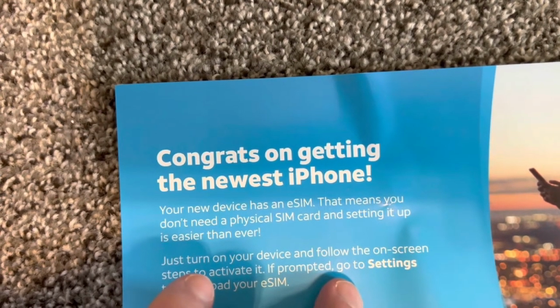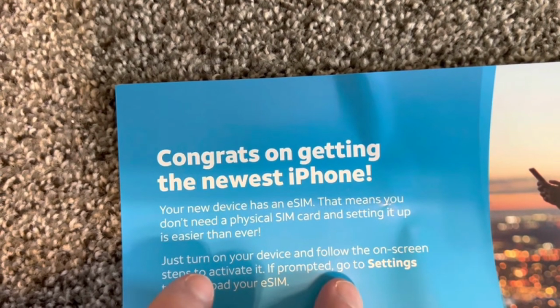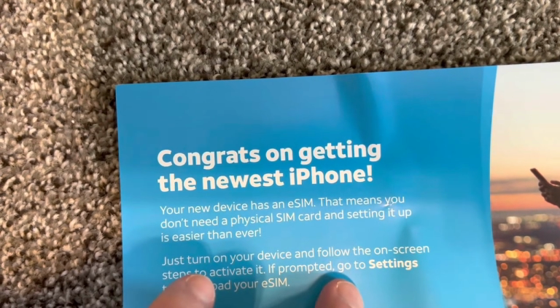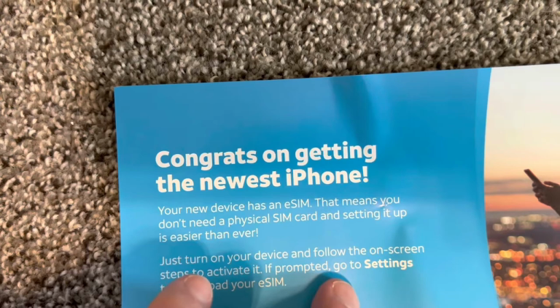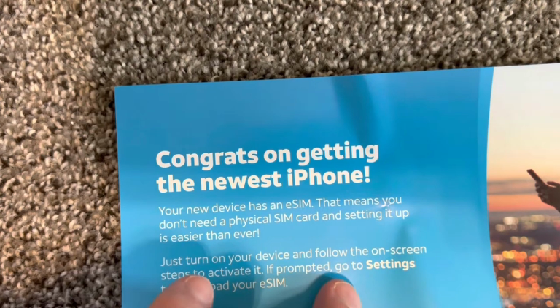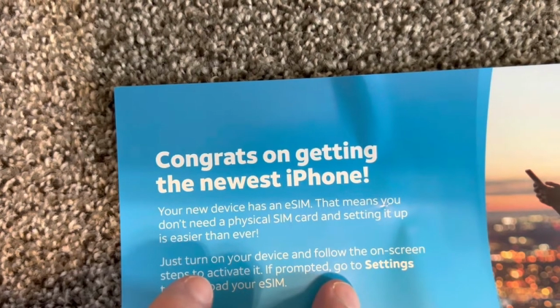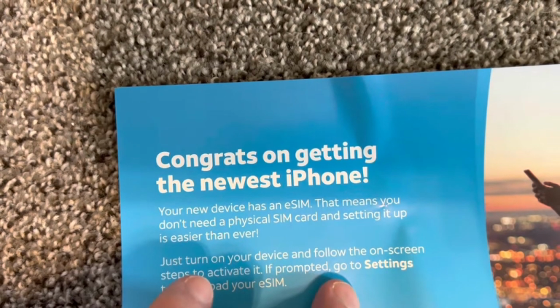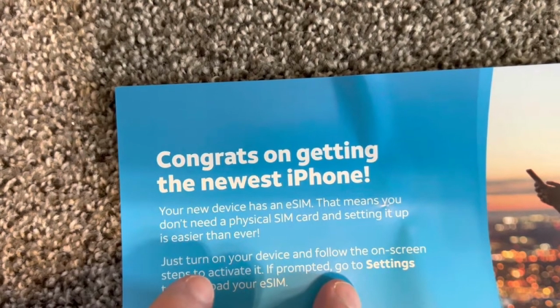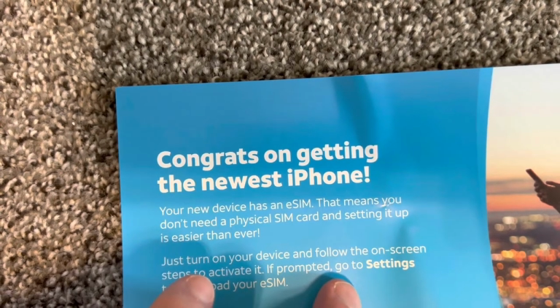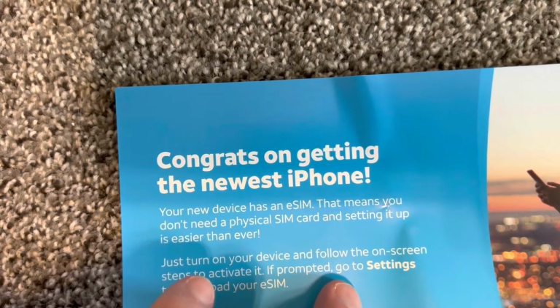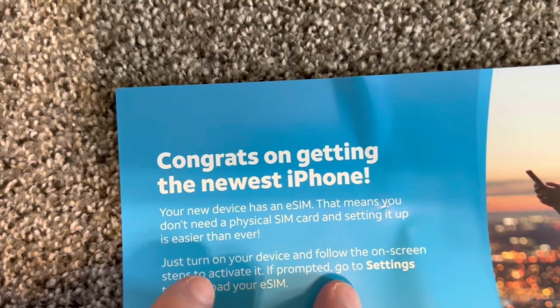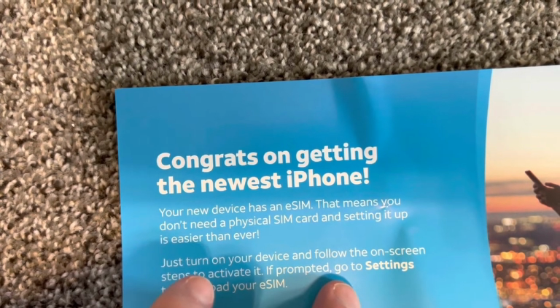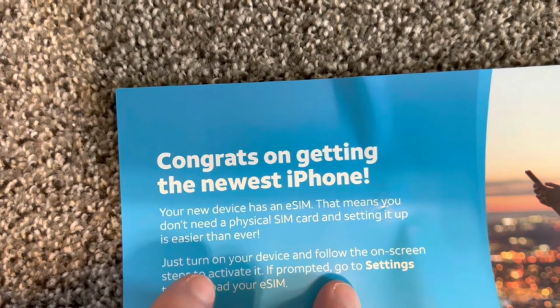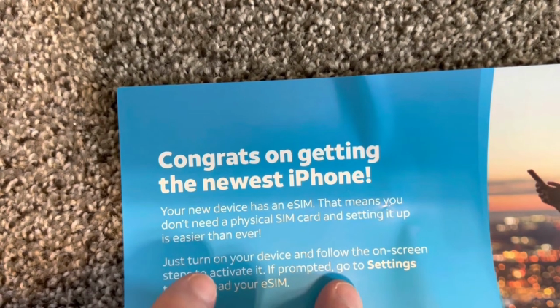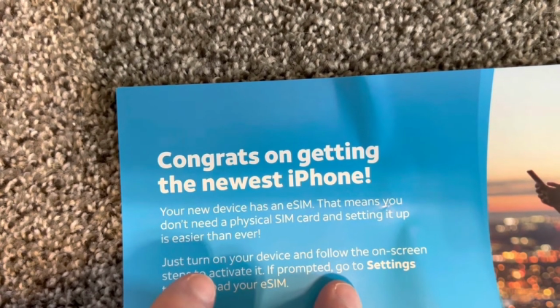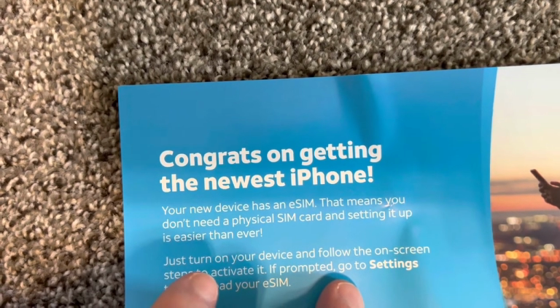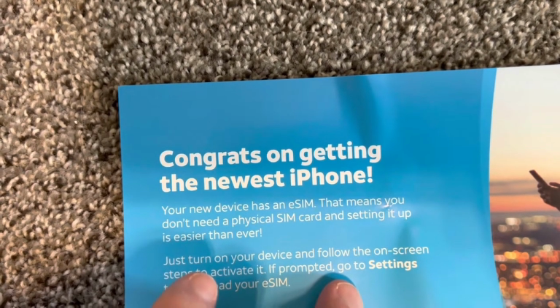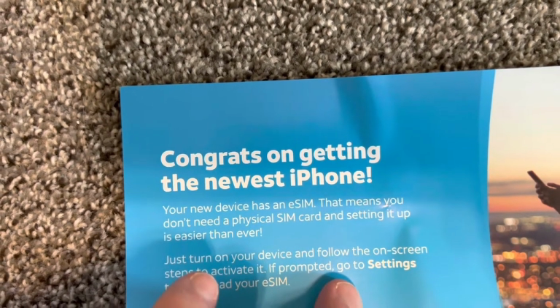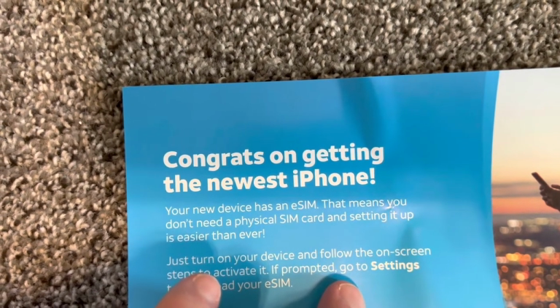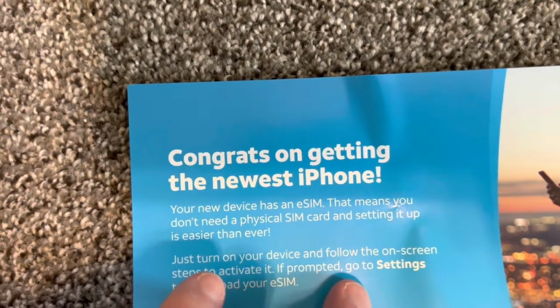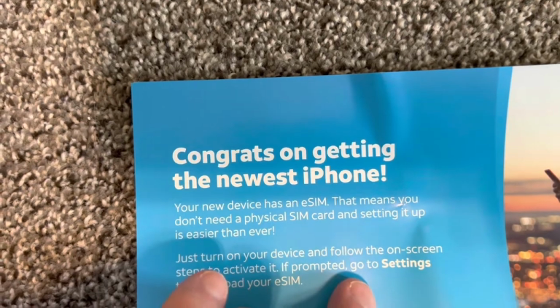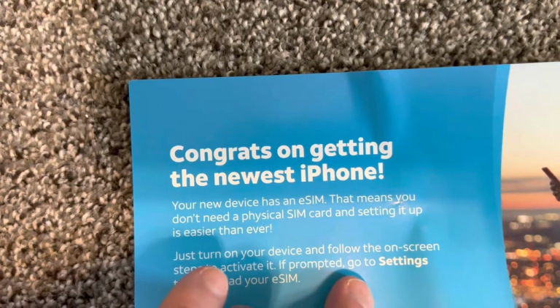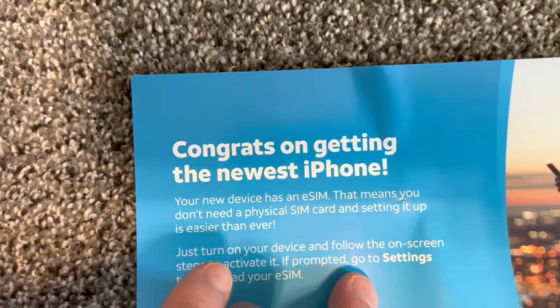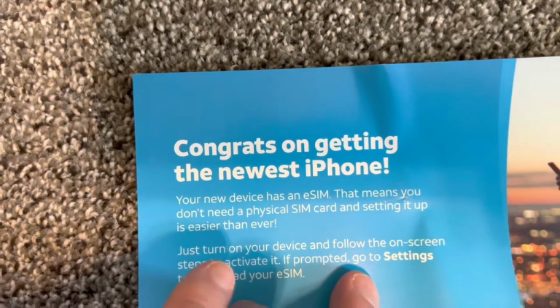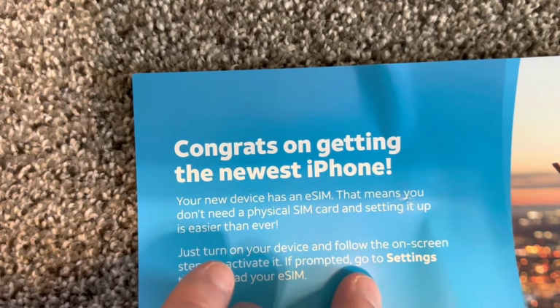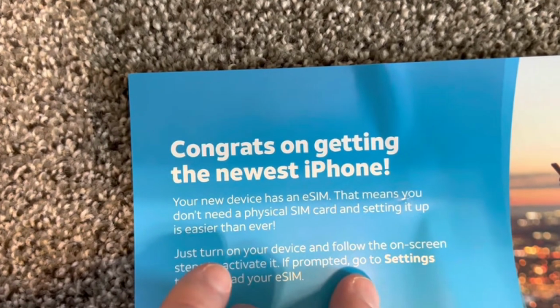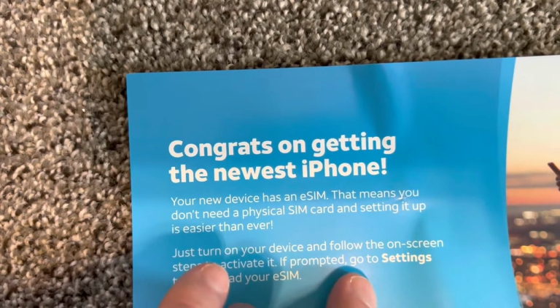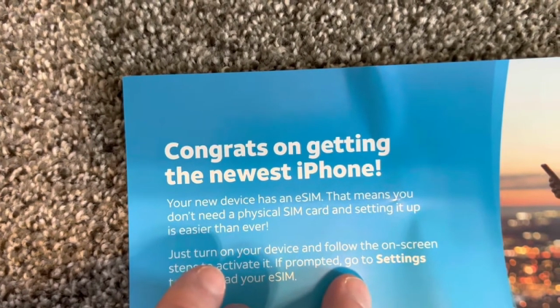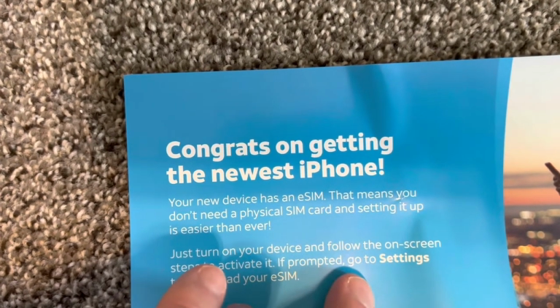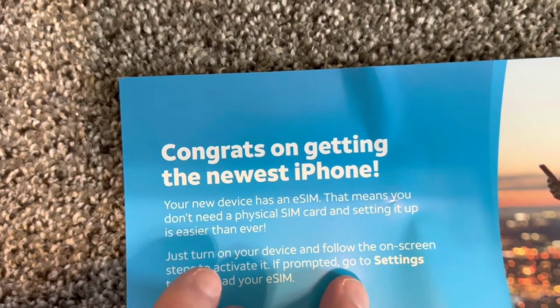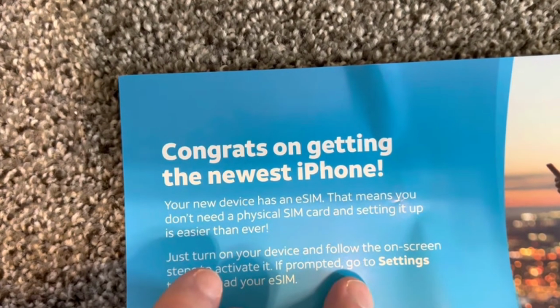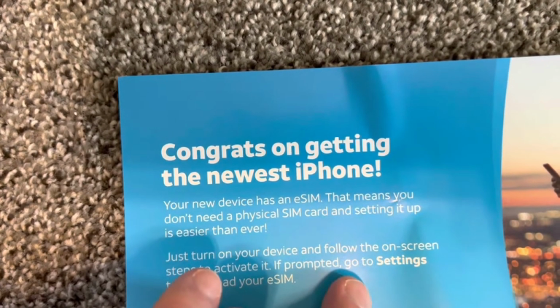They gave their 11 Pro Max for a thousand dollar credit. I believe the promotion is still on for an $800 credit for the 11 Pro Max, which you can buy on eBay for around $400 or so.